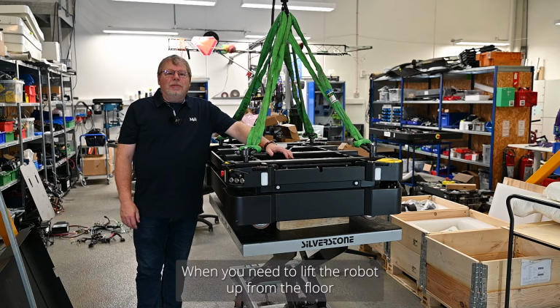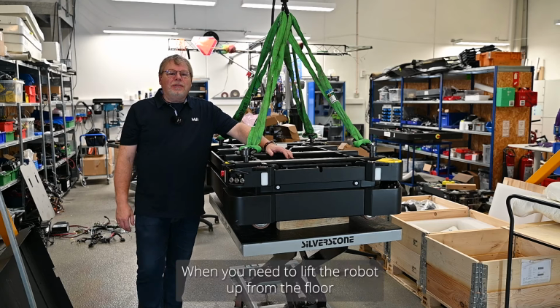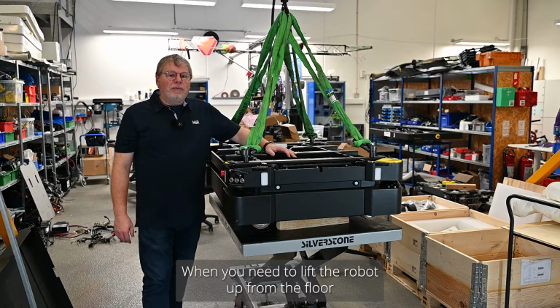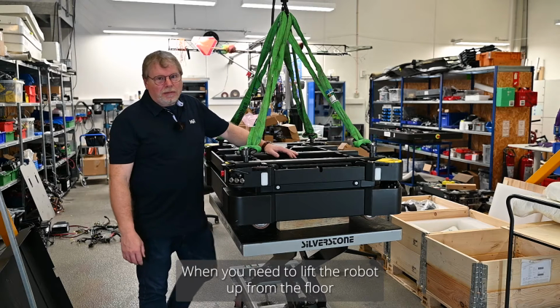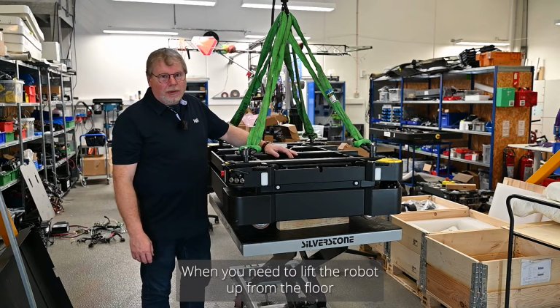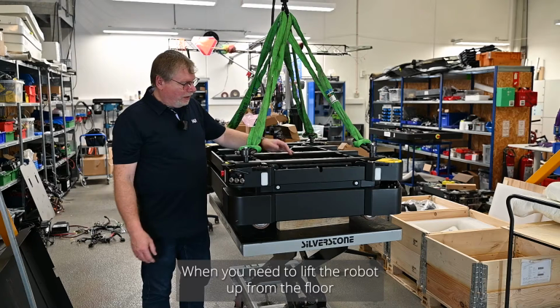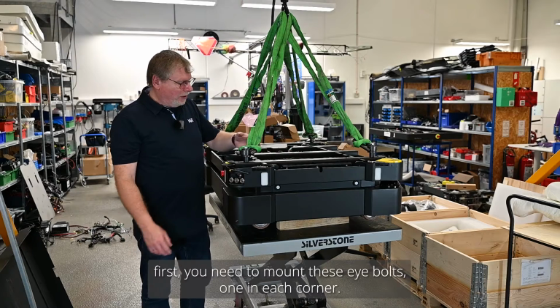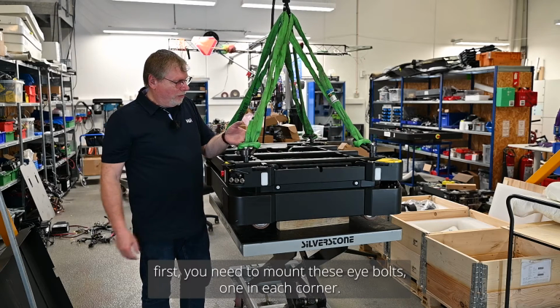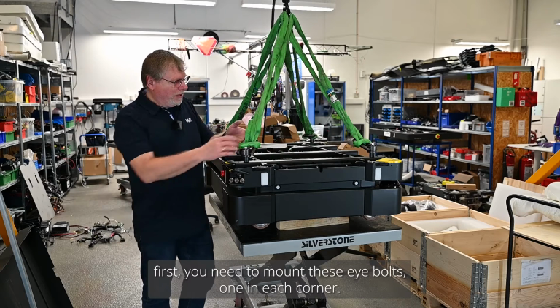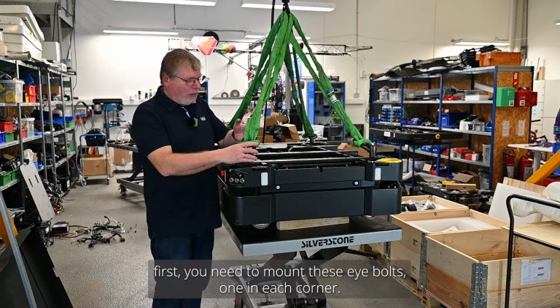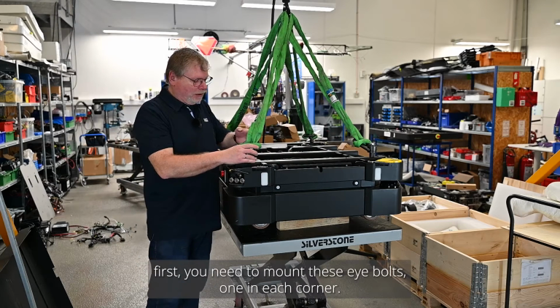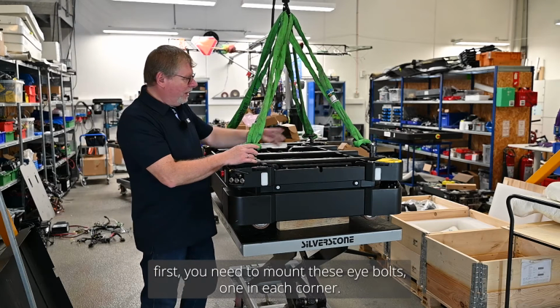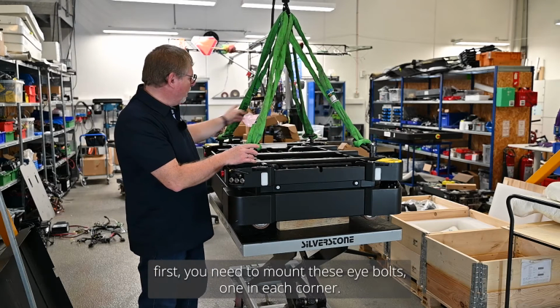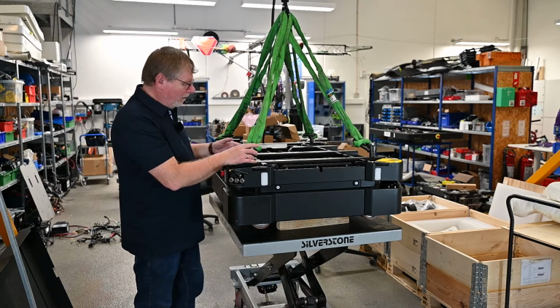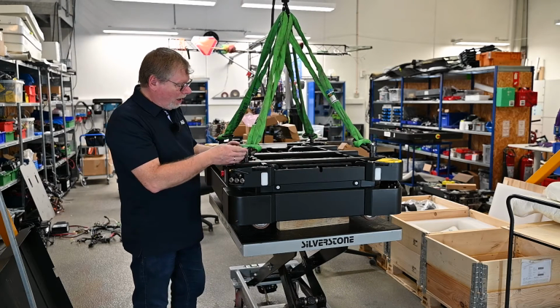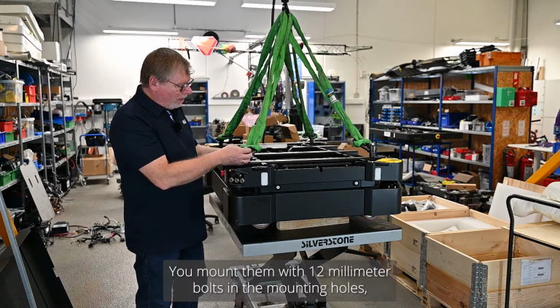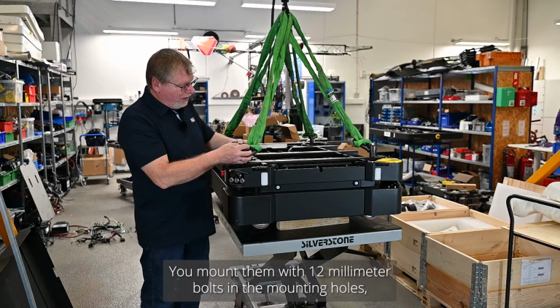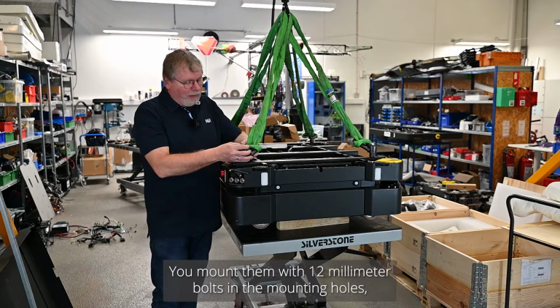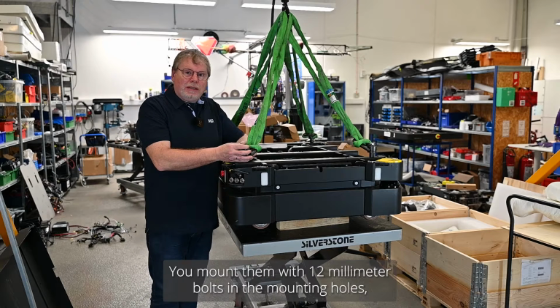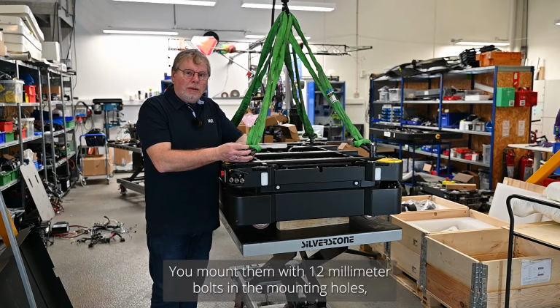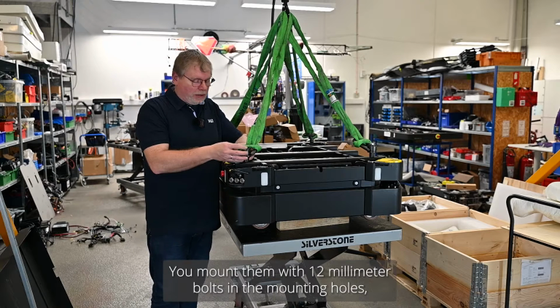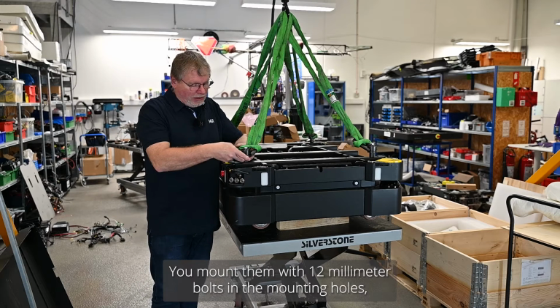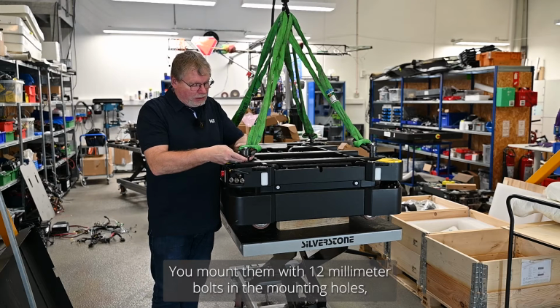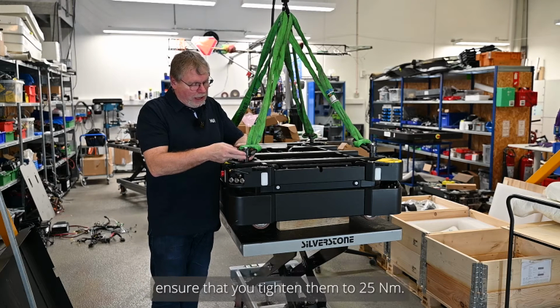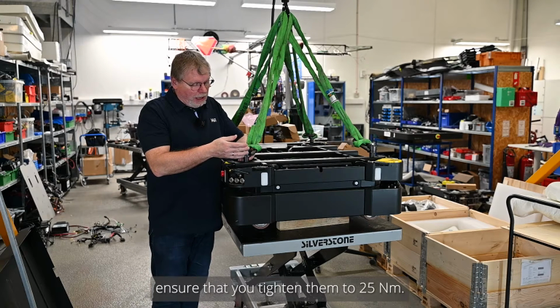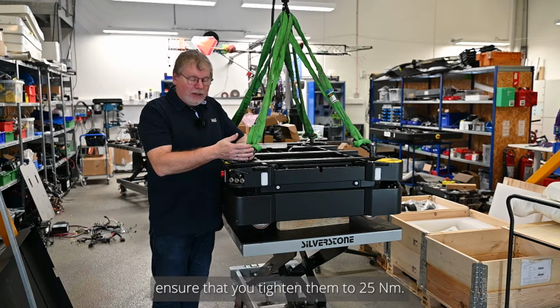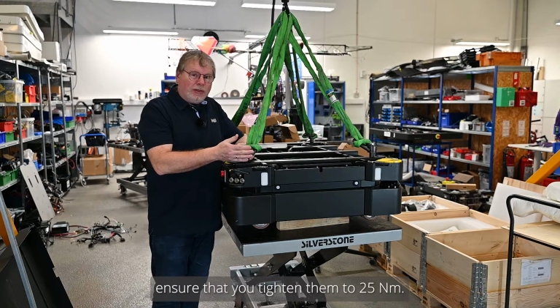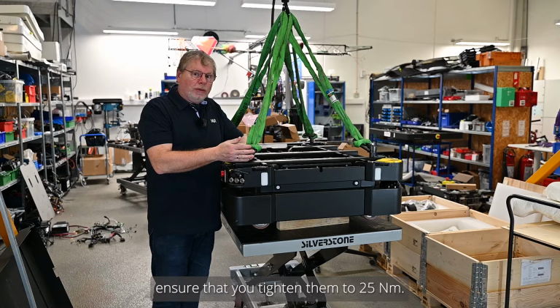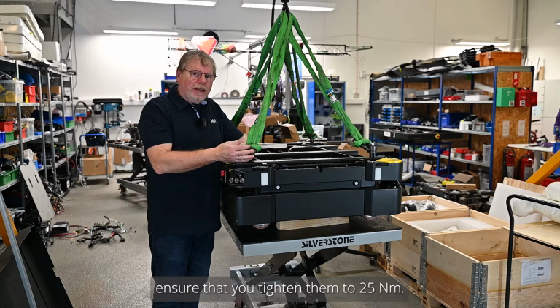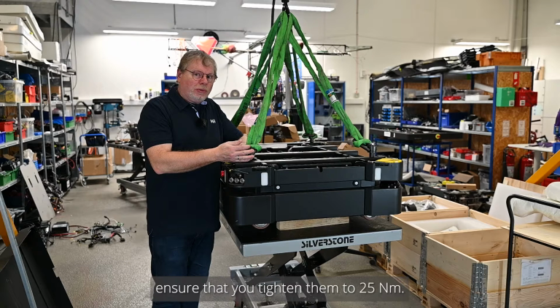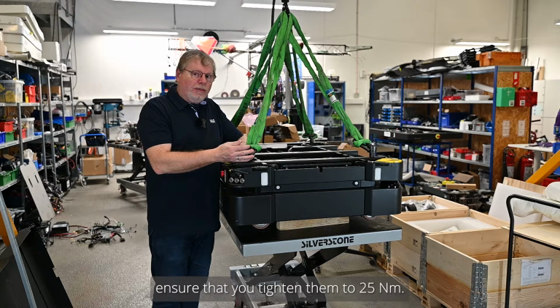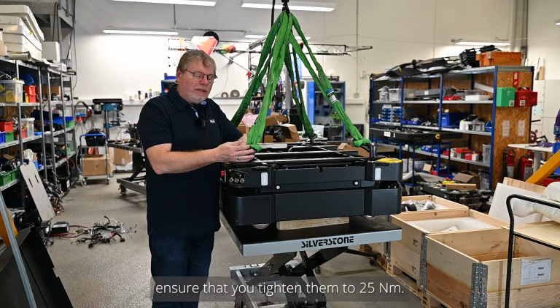When you need to lift the robot up from the floor, you first need to mount these eye bolts, one in each corner. You mount them with these 12 millimeter bolts in the mounting holes. Ensure that you tighten them to 25 Newton meters.